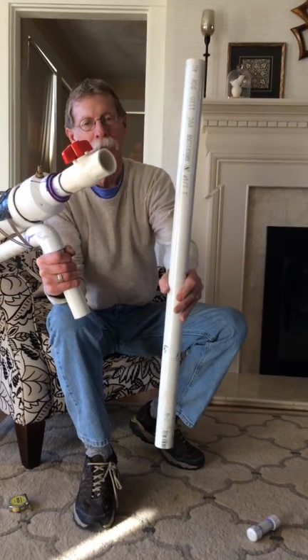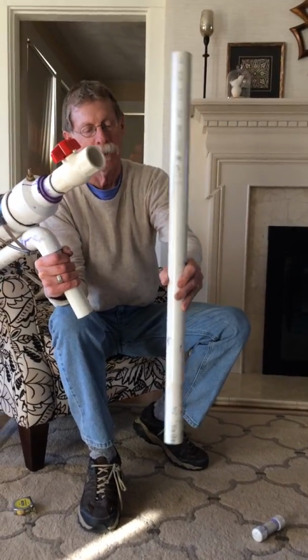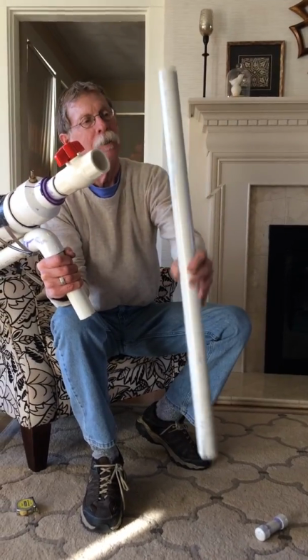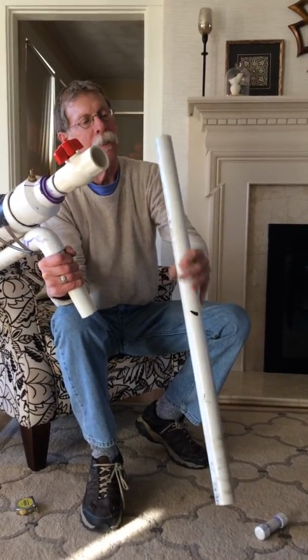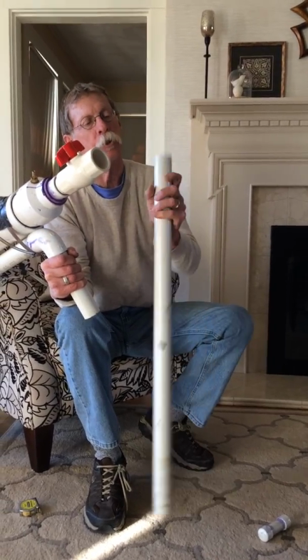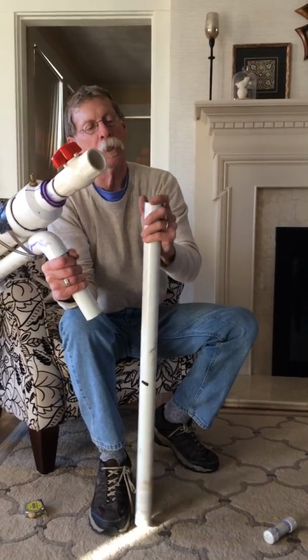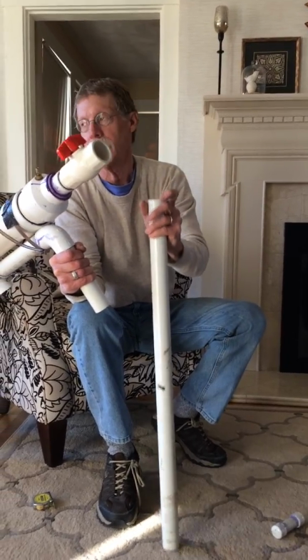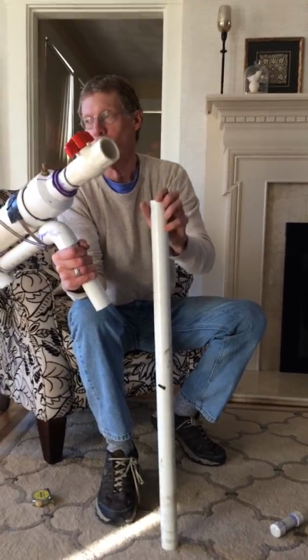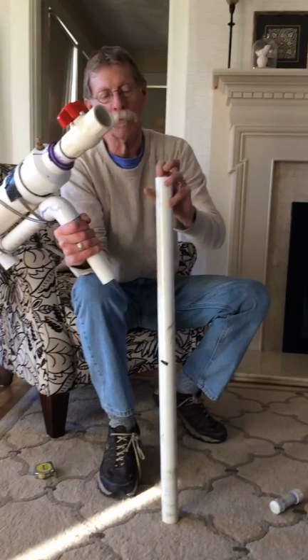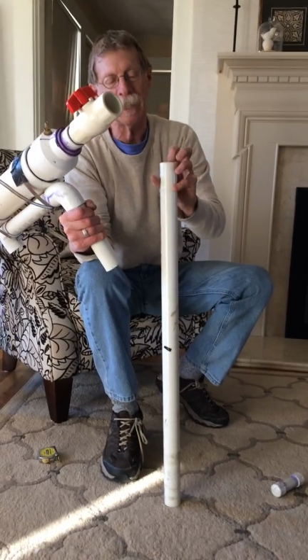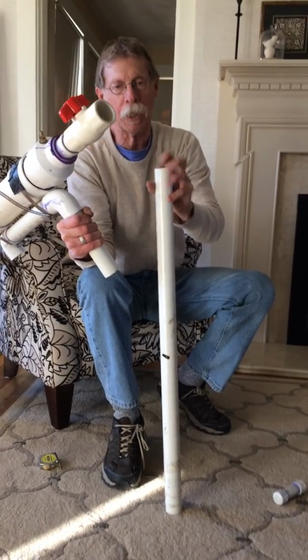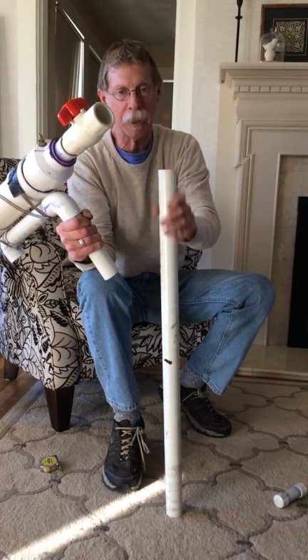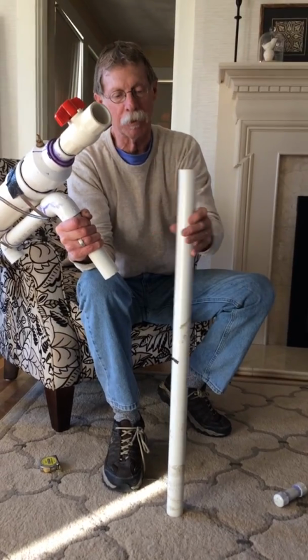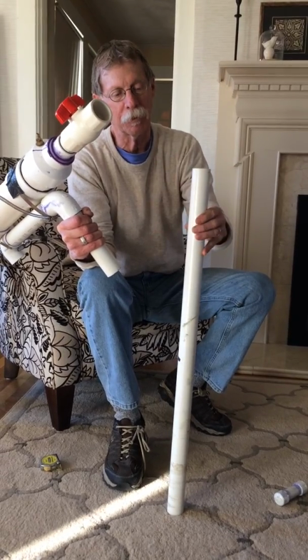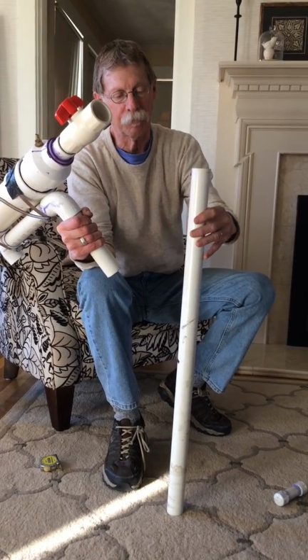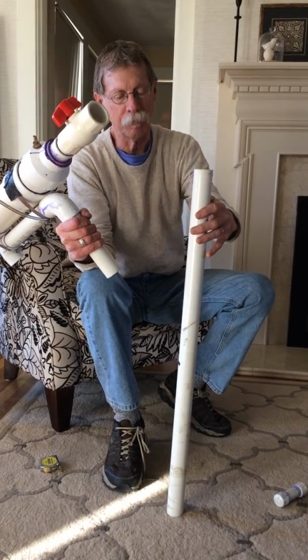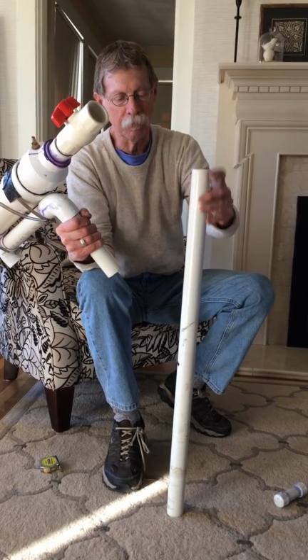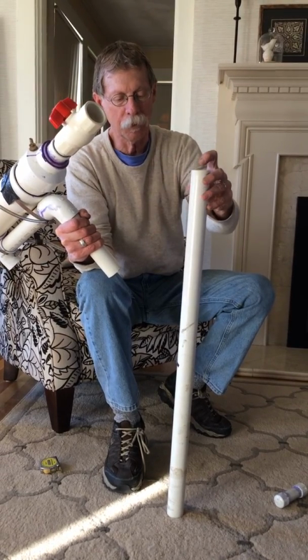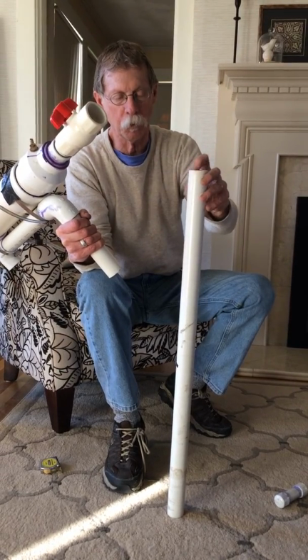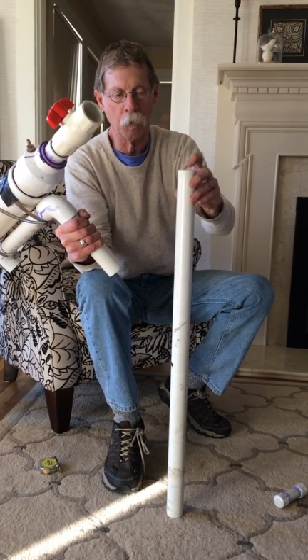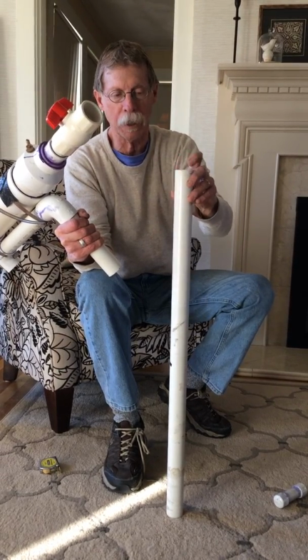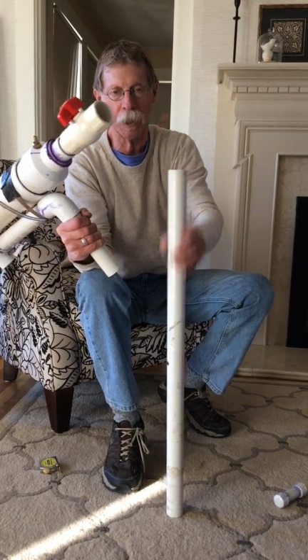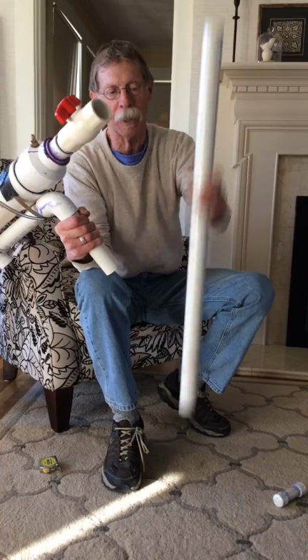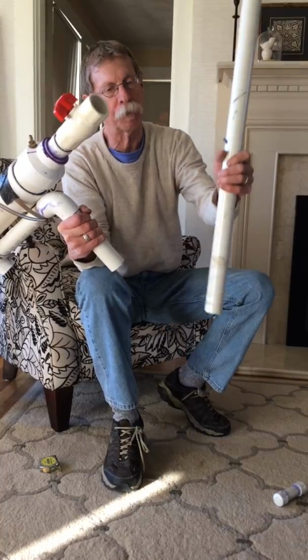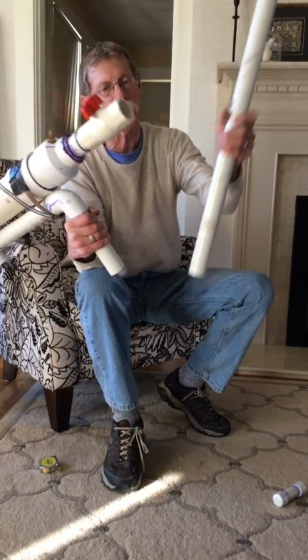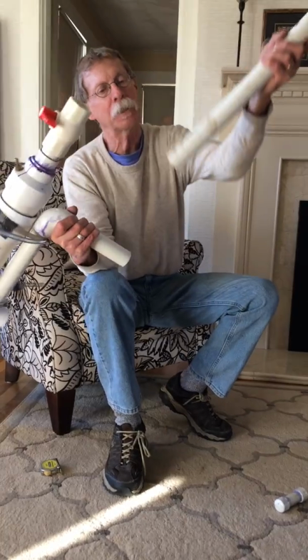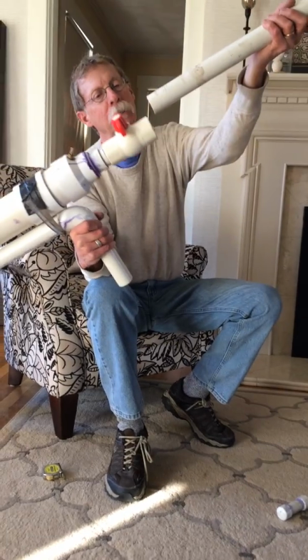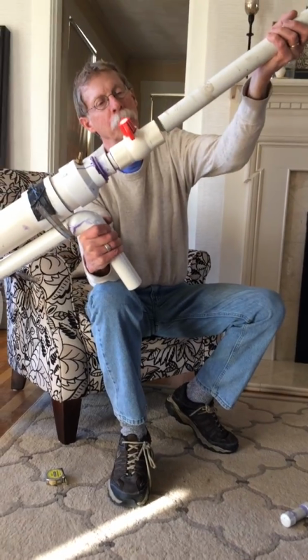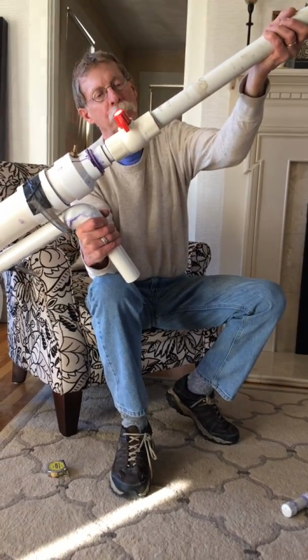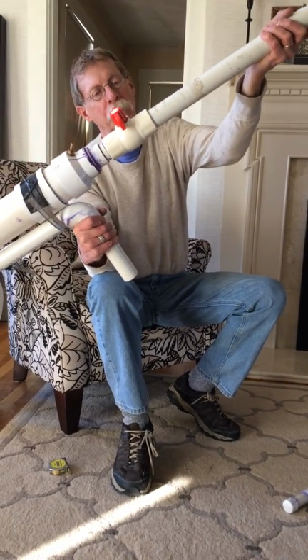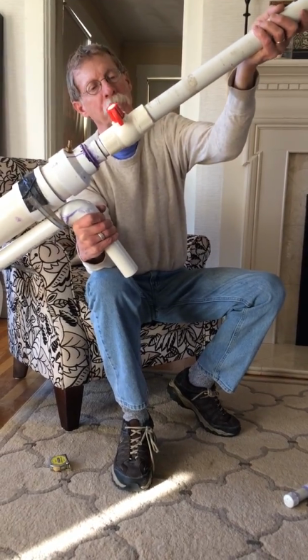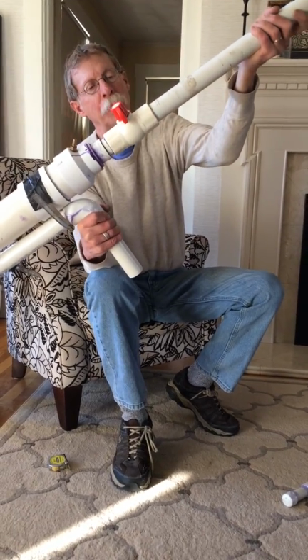This is one-and-a-quarter-inch inside diameter for the barrel, which fits into this valve.